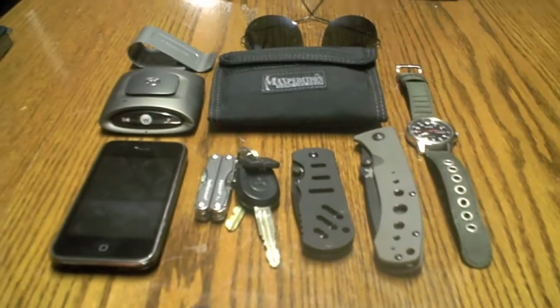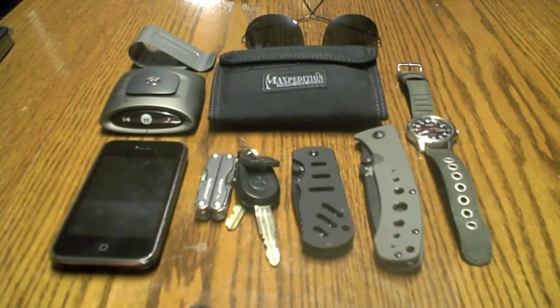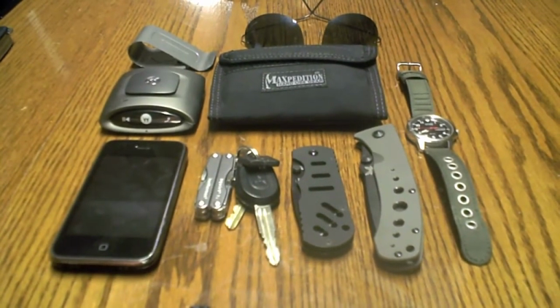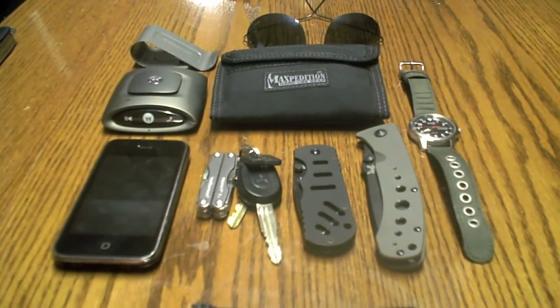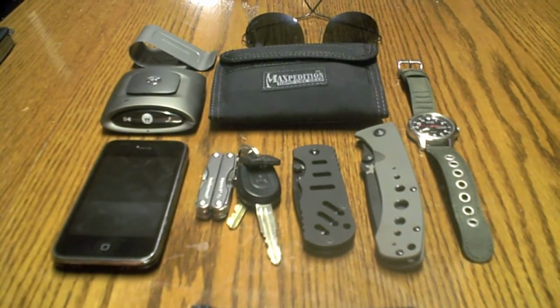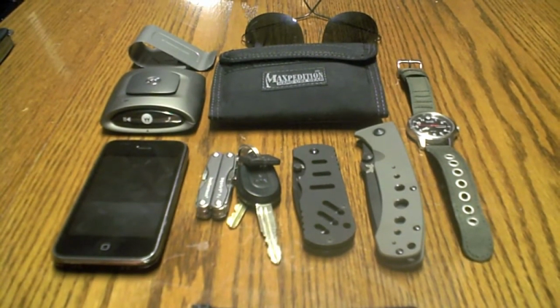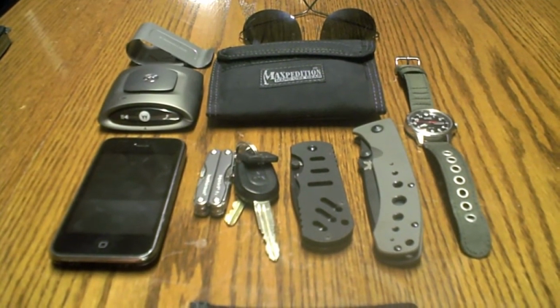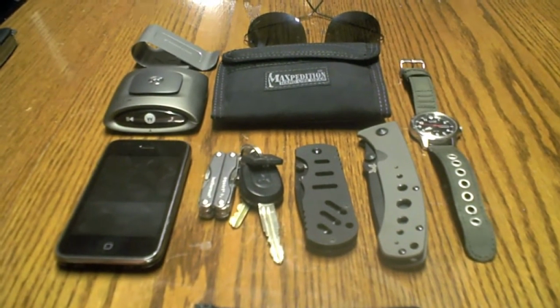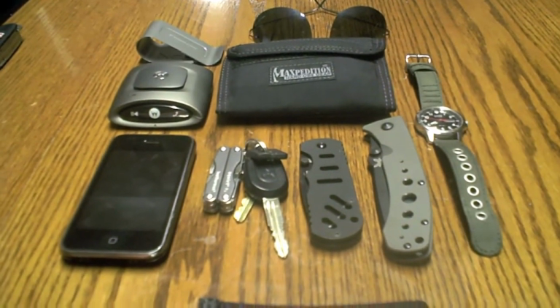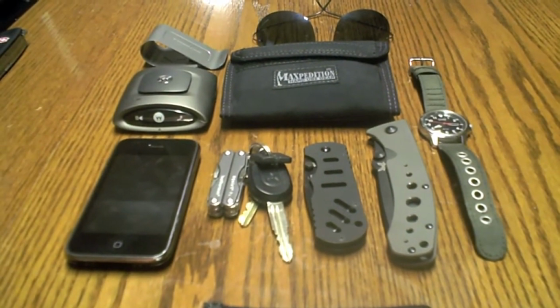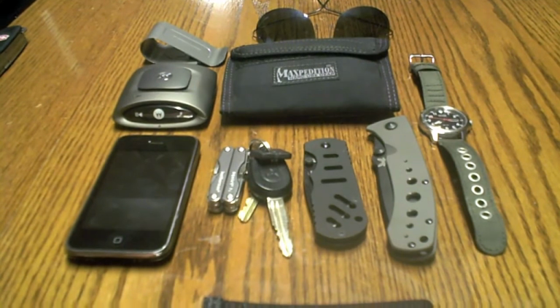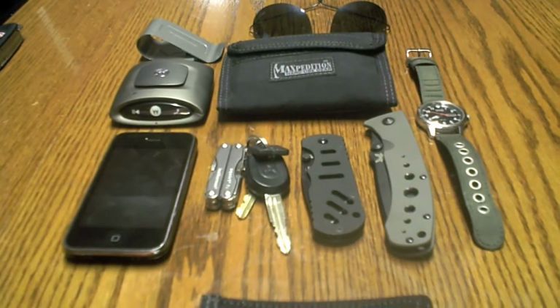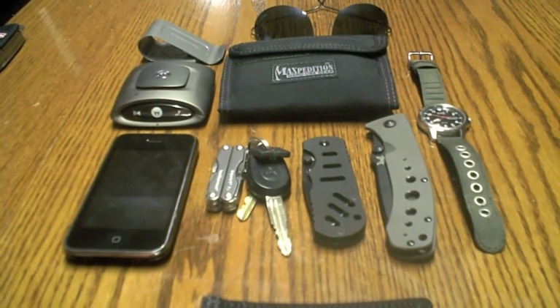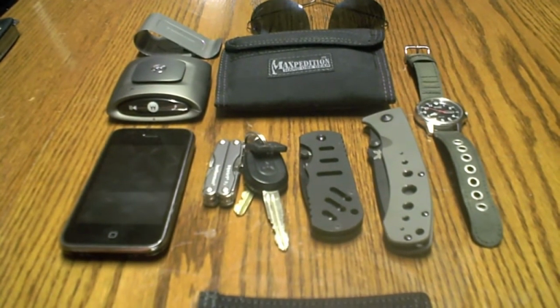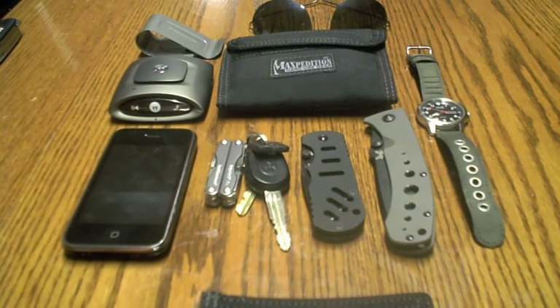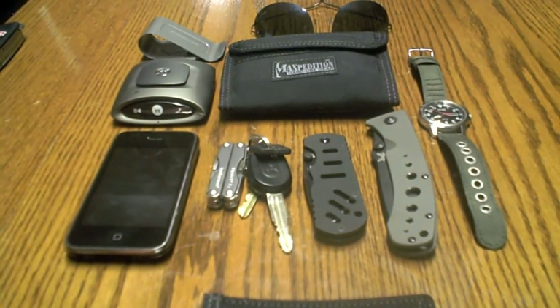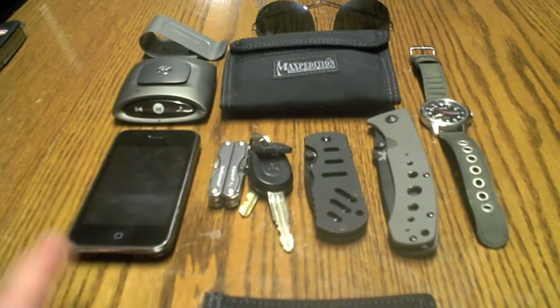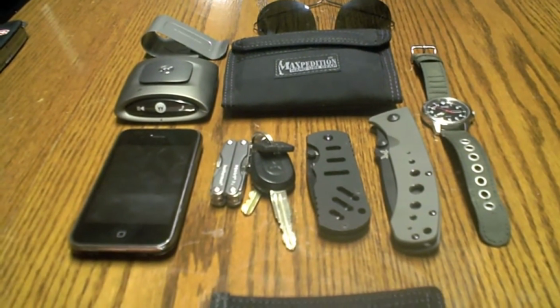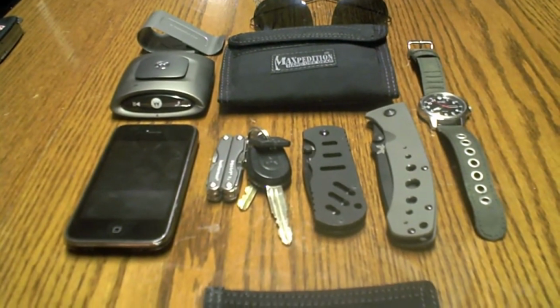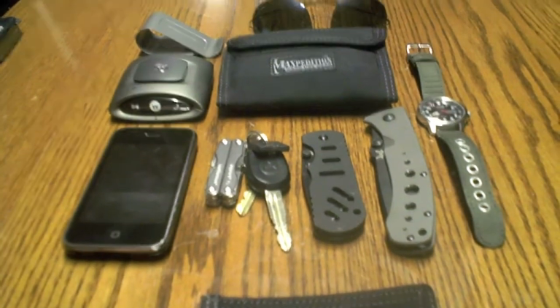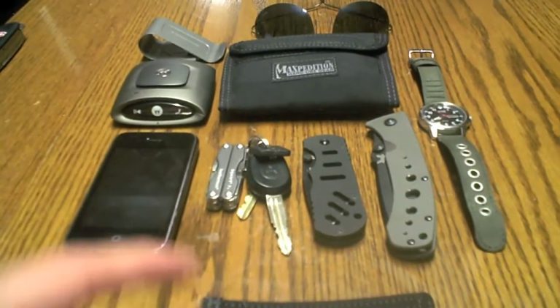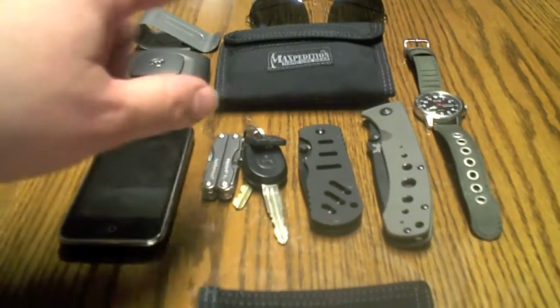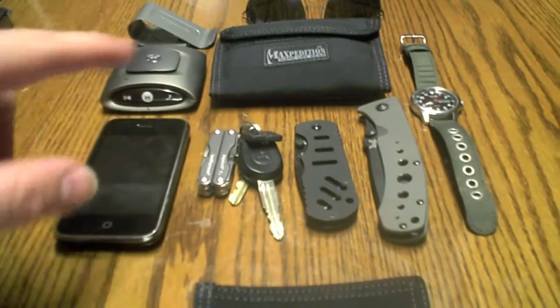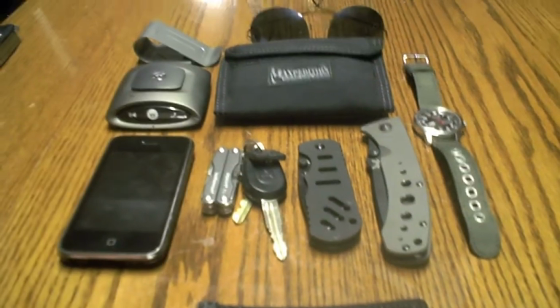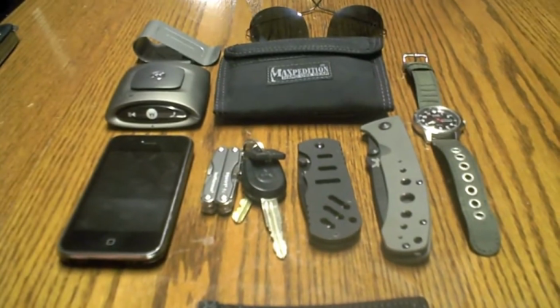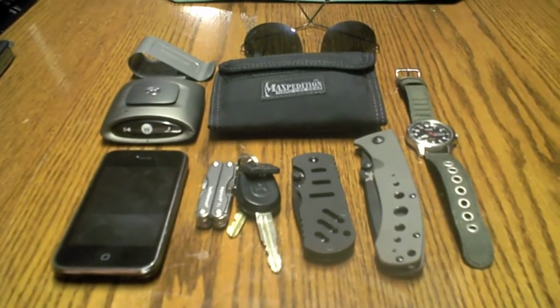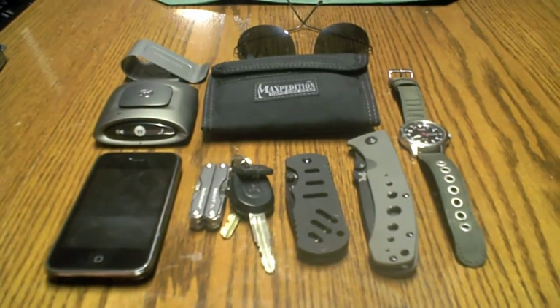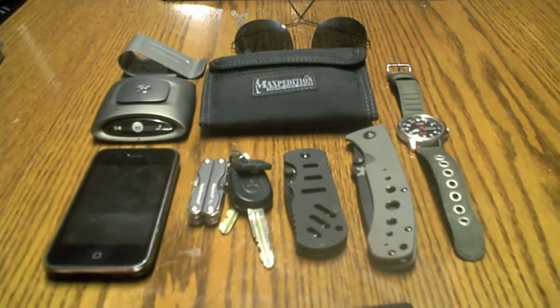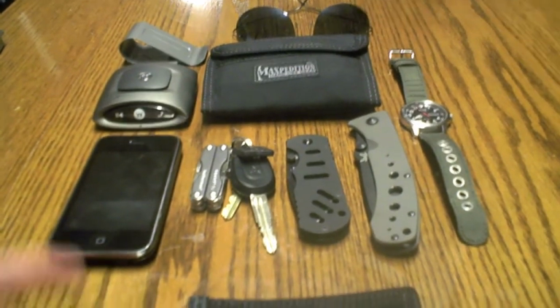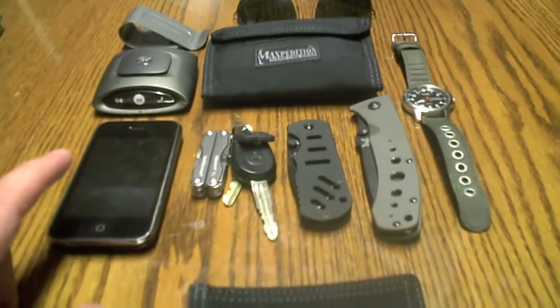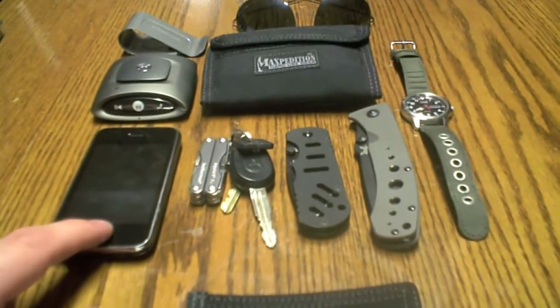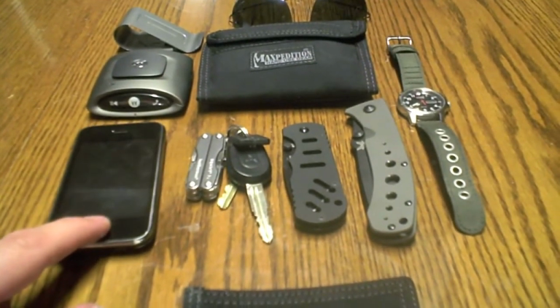Hey guys it's Frenzy and I wanted to do an EDC update. I'm going to cover some things that are with me all day, in my car or just on me. I added a couple things to this just so you're aware of them — they're not necessarily on my person all the time. I'll just start right here.